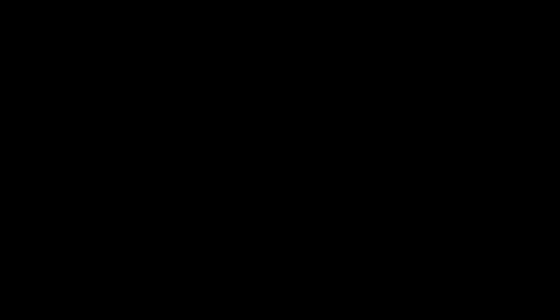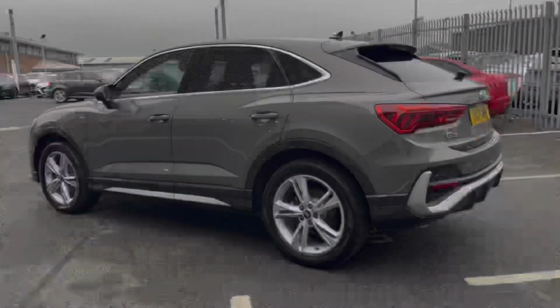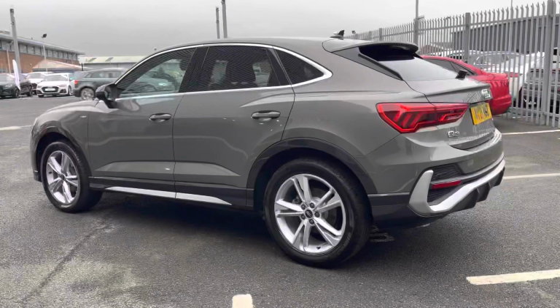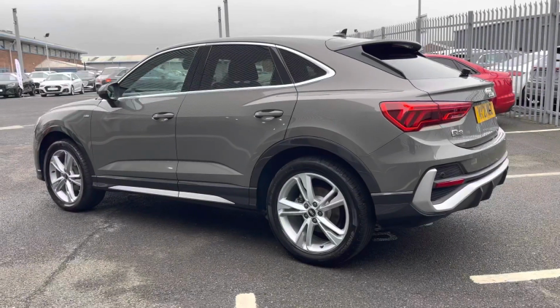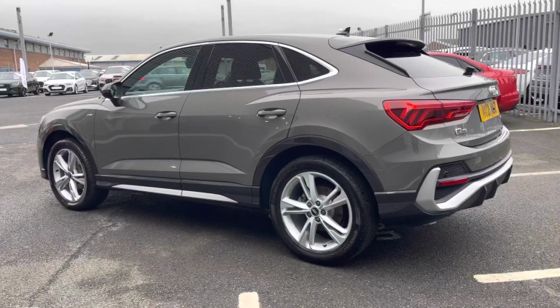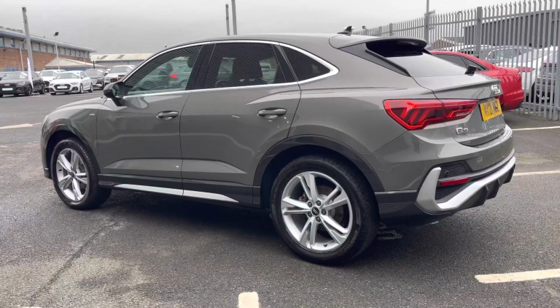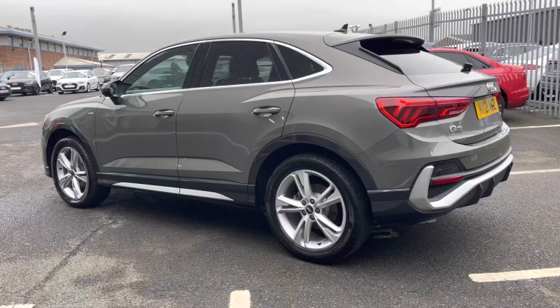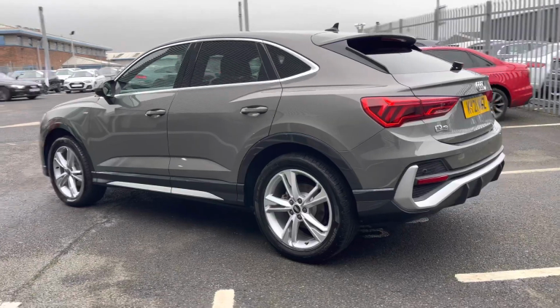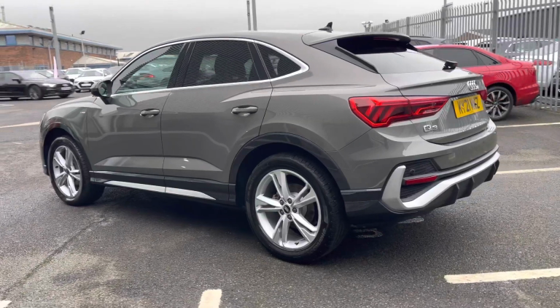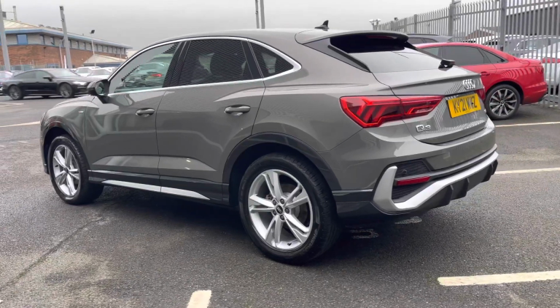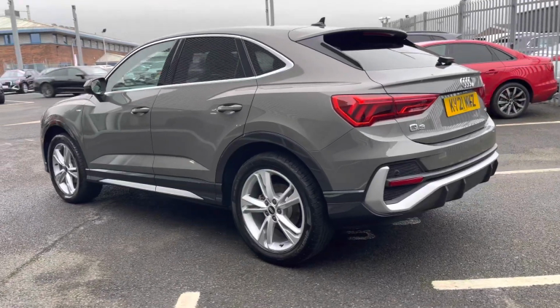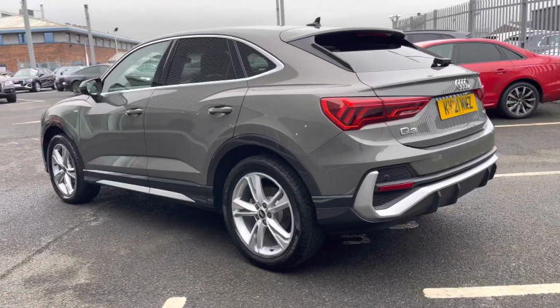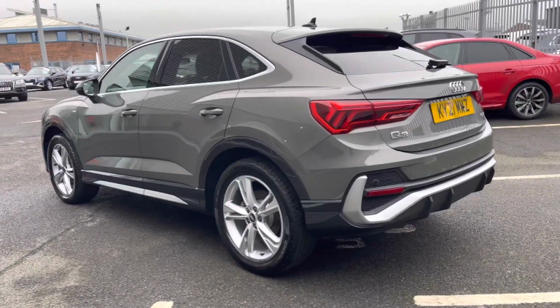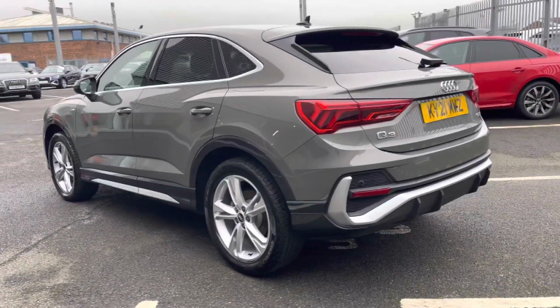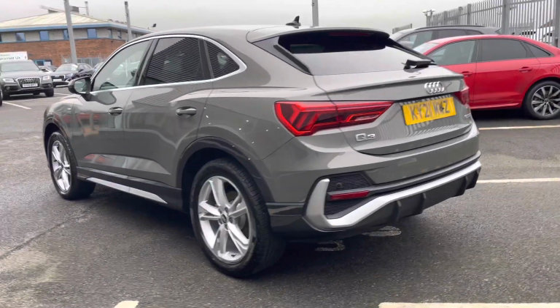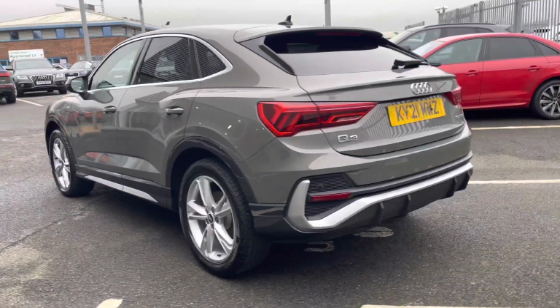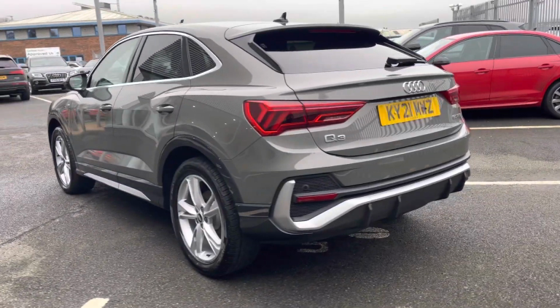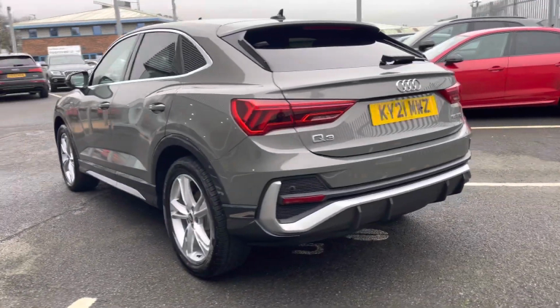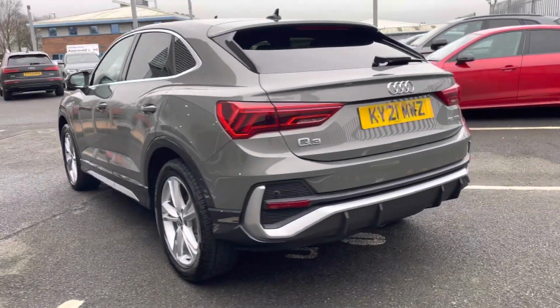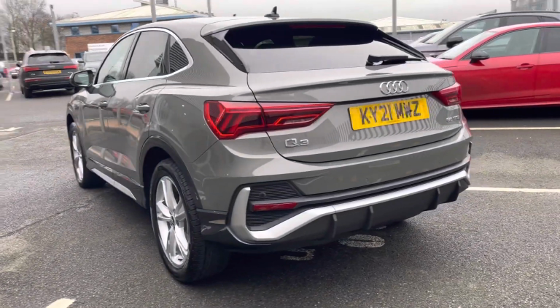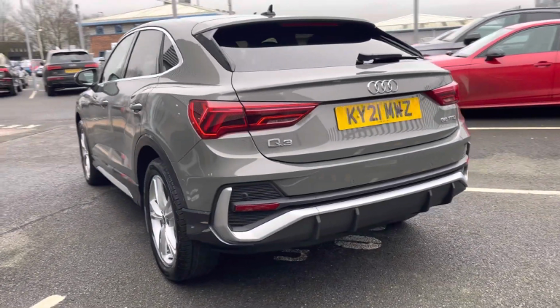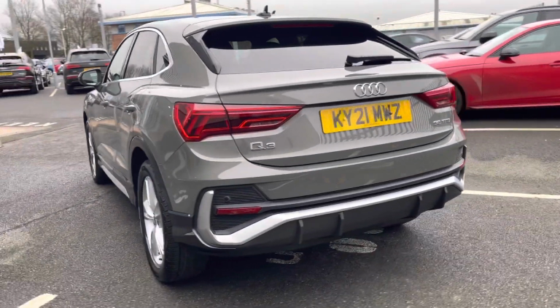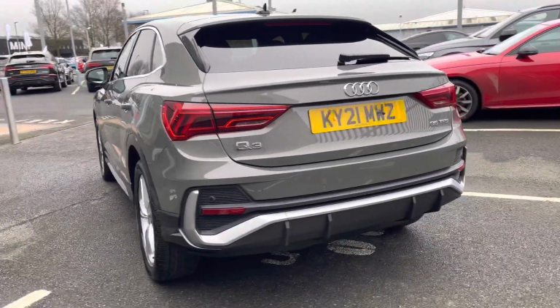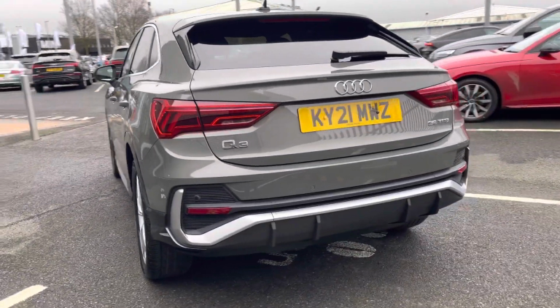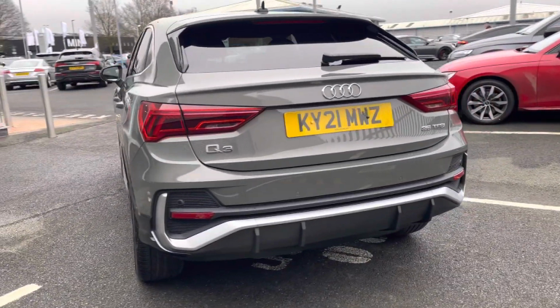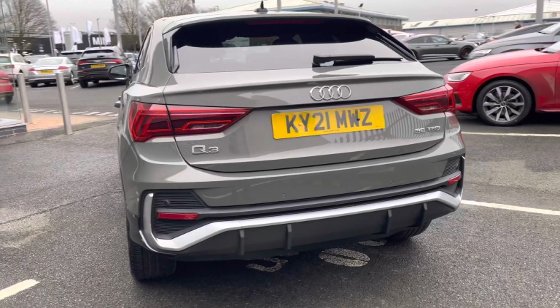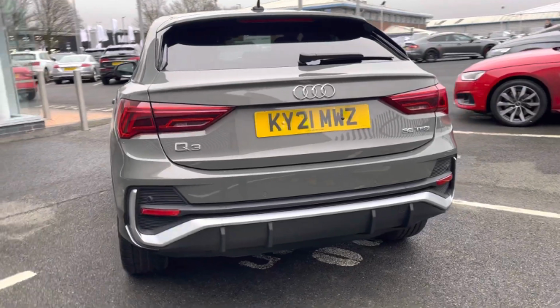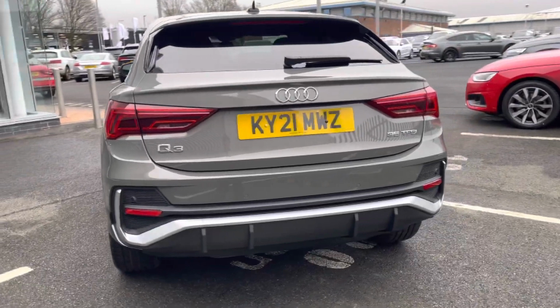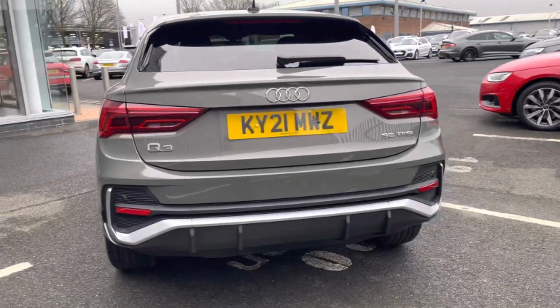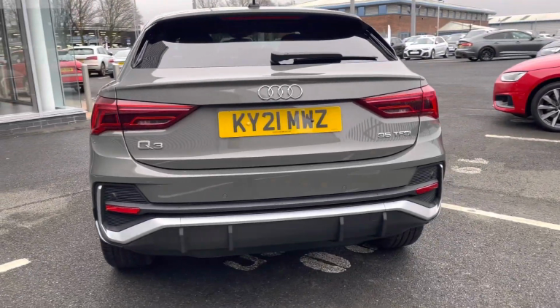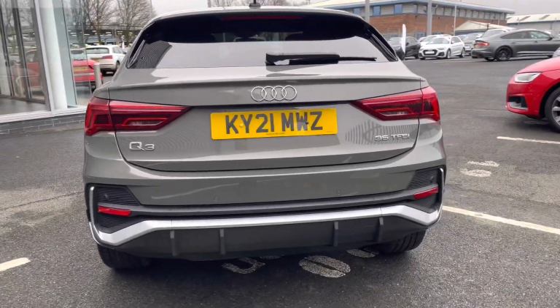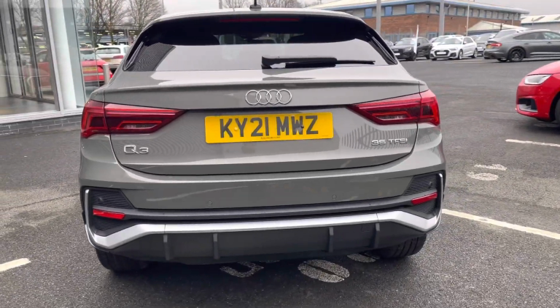It features a 1.5 litre petrol engine coupled up to a 7-speed S-Tronic gearbox which produces 150 PS, making this a very enjoyable drive.